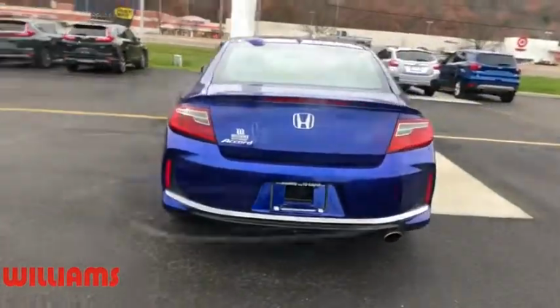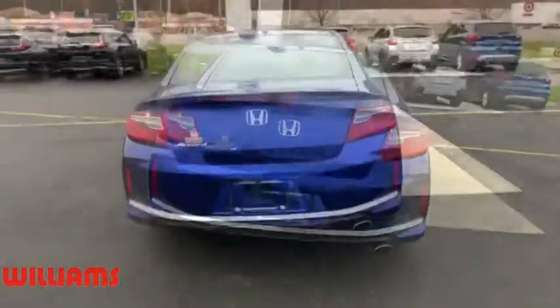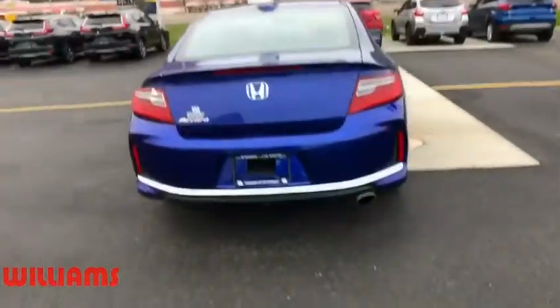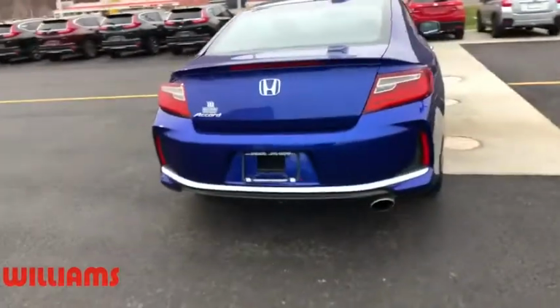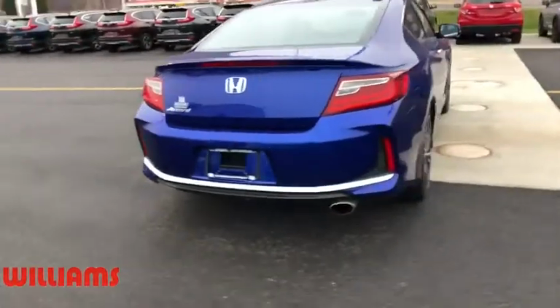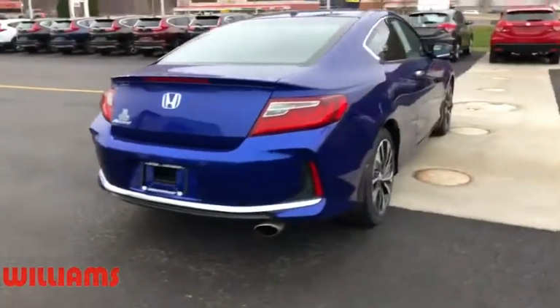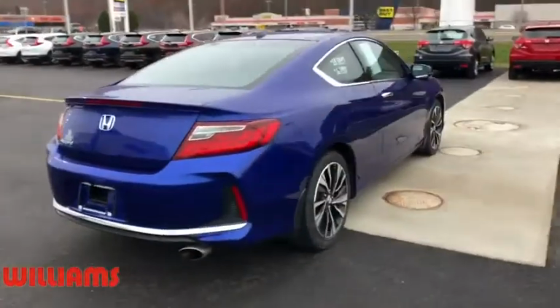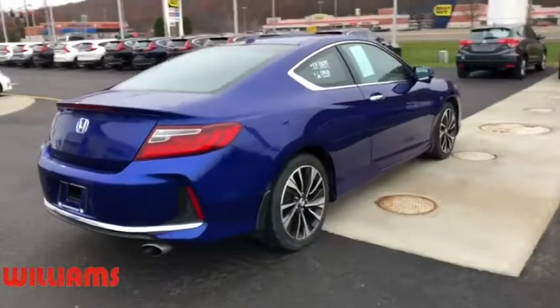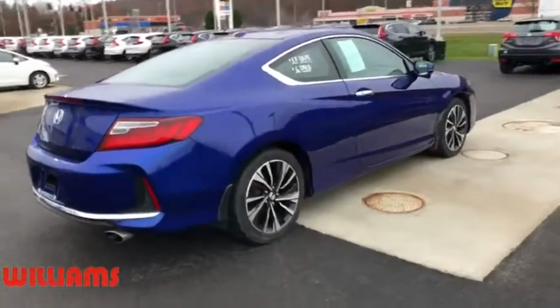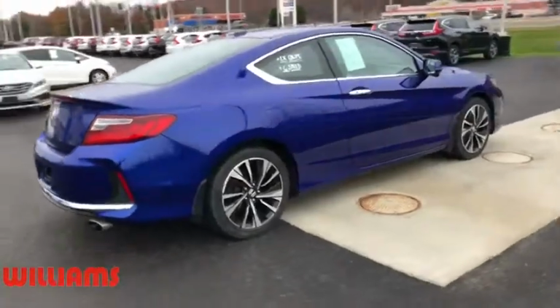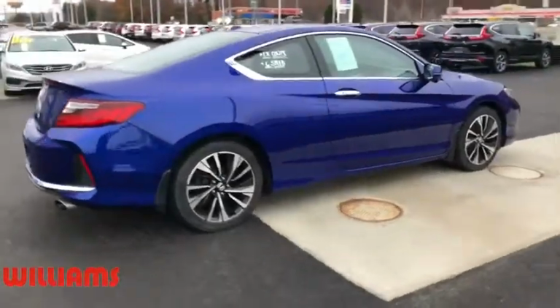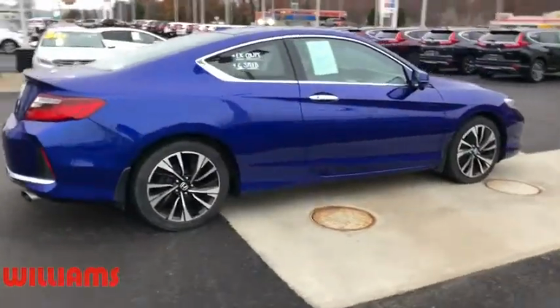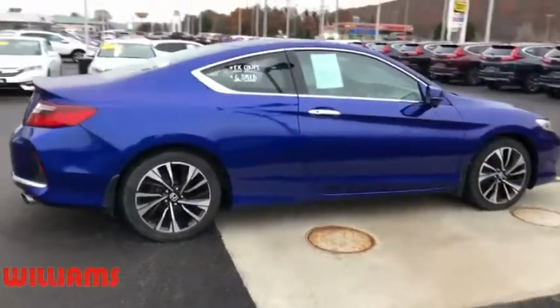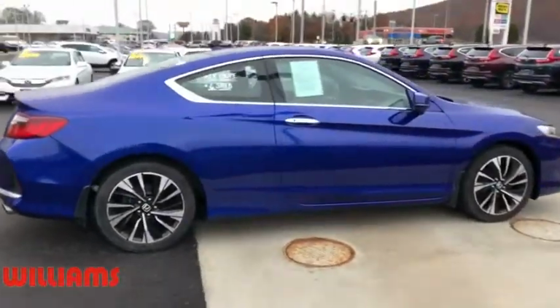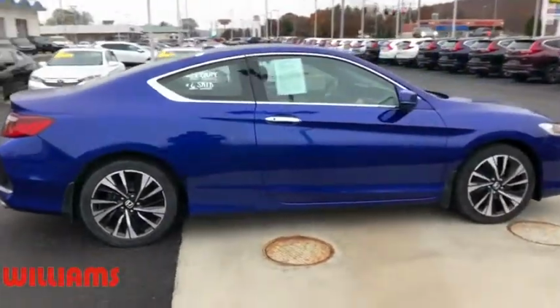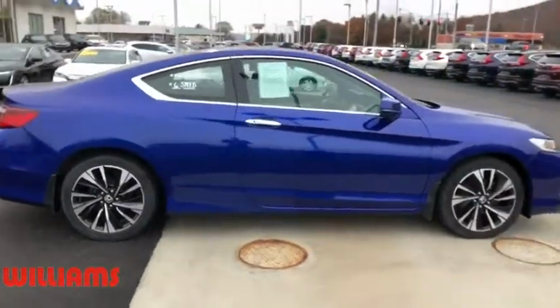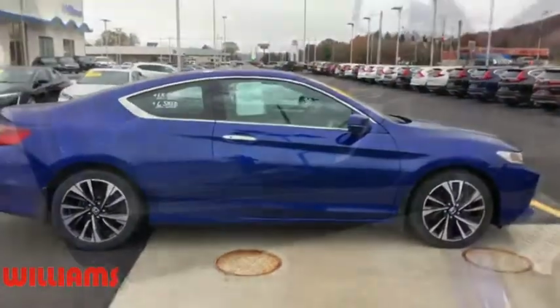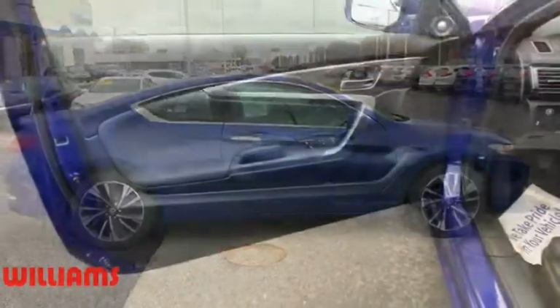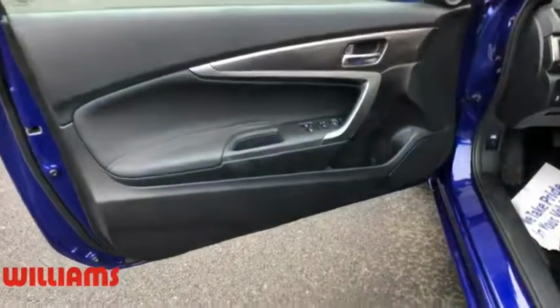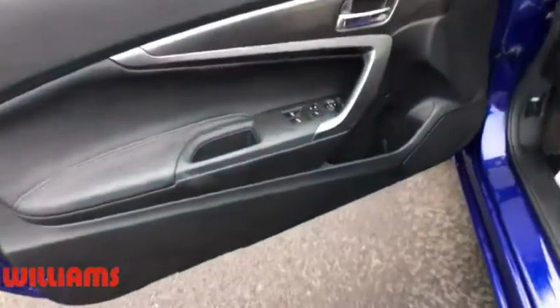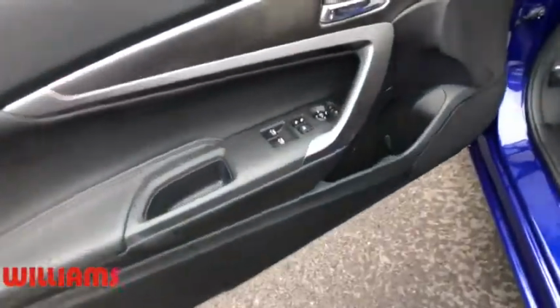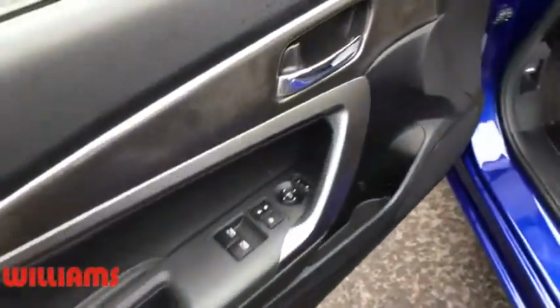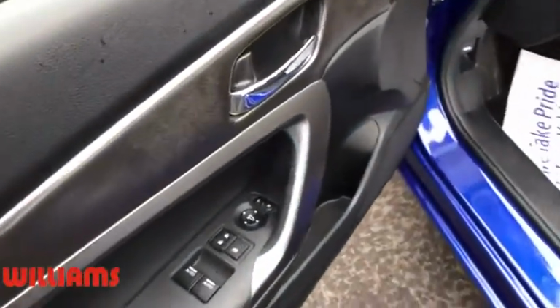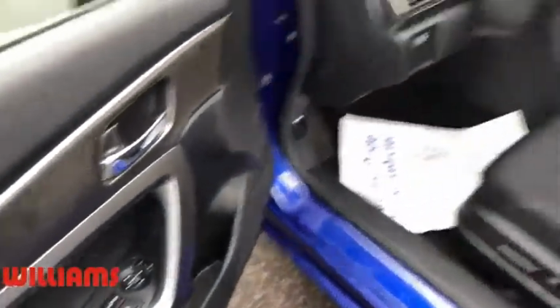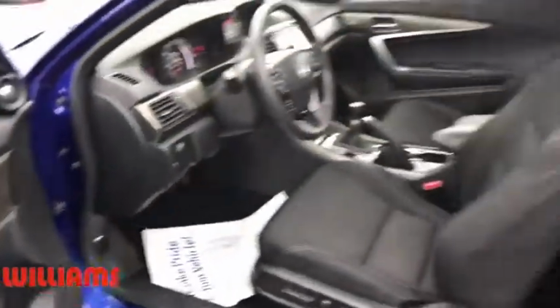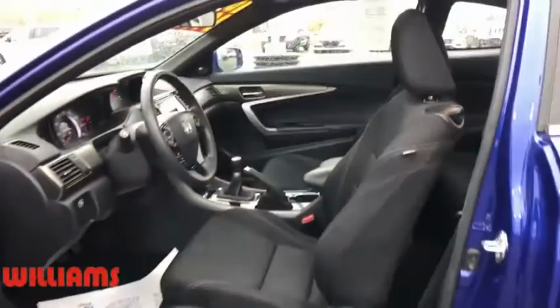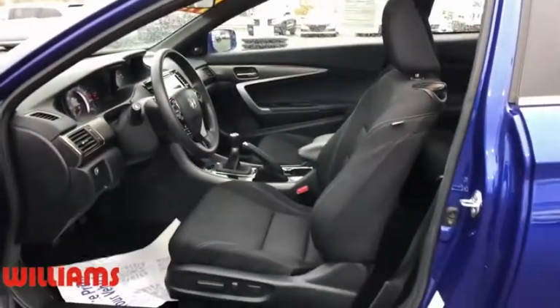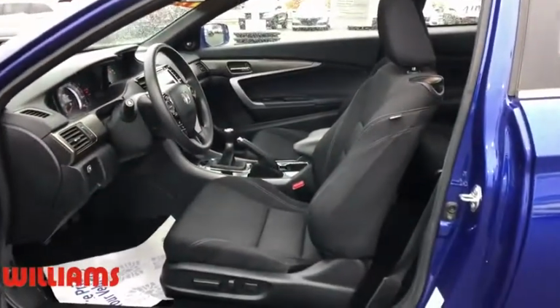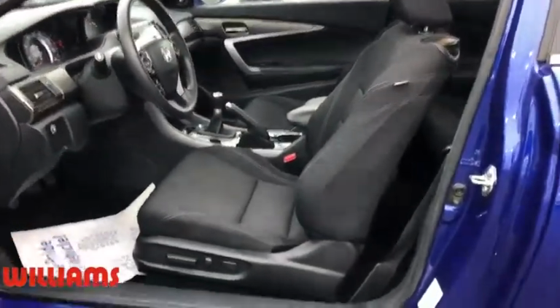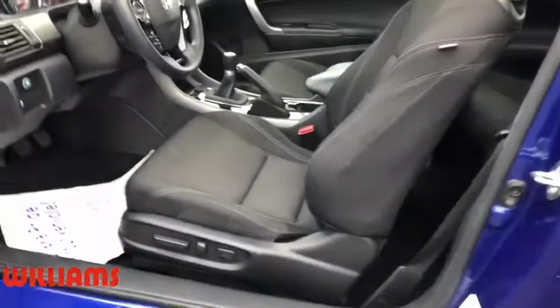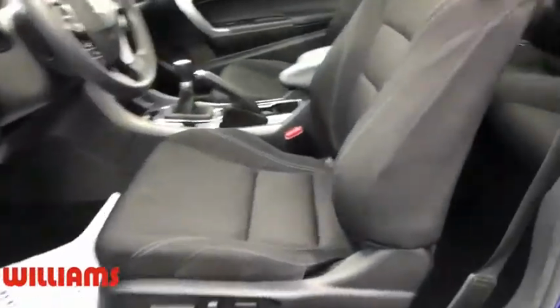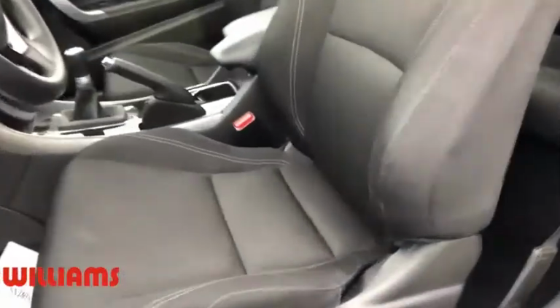Backup camera, anti-lock braking system, steering wheel audio controls, keyless entry, traction control, stability control, Bluetooth, power steering, adjustable steering wheel, four-wheel disc brakes, aluminum wheels, keyless start, floor mats.